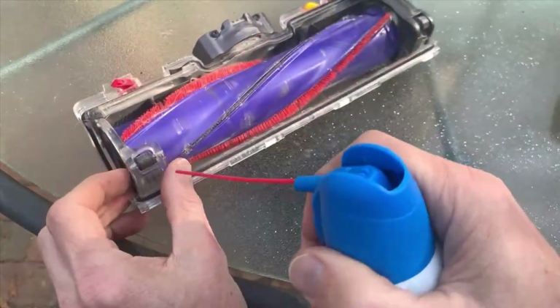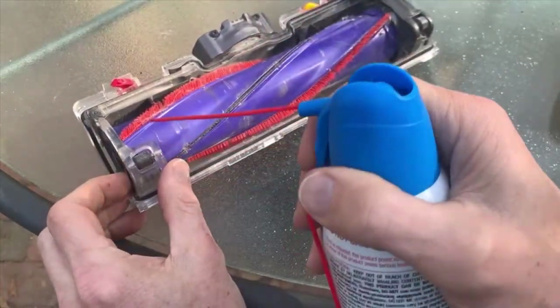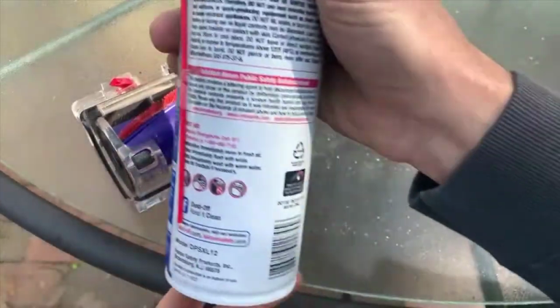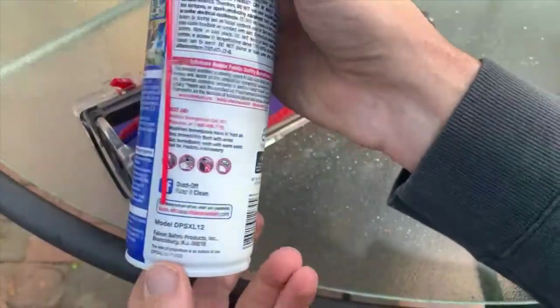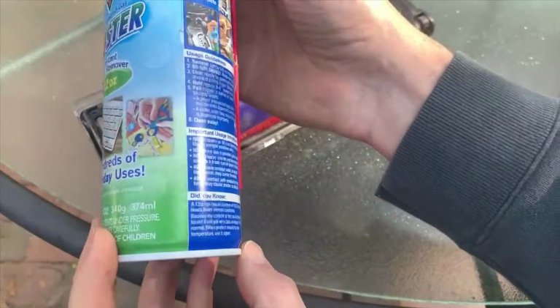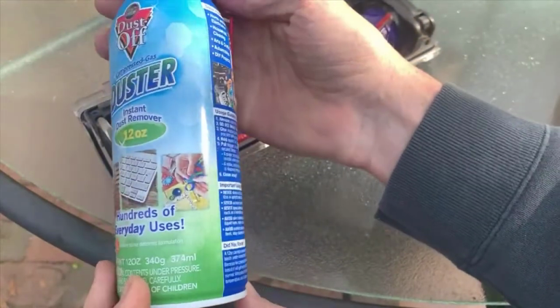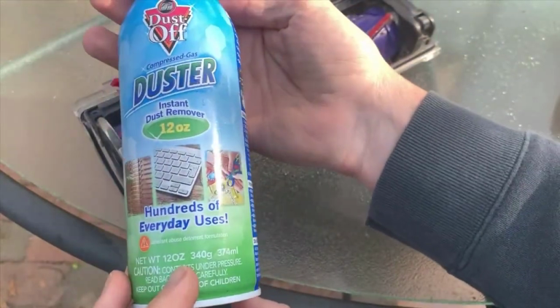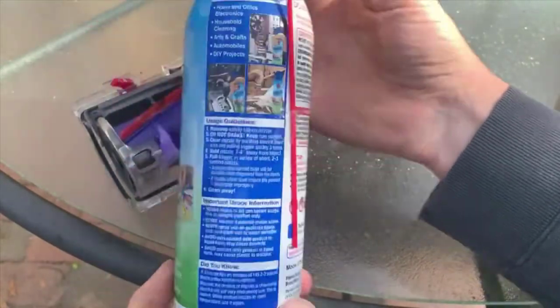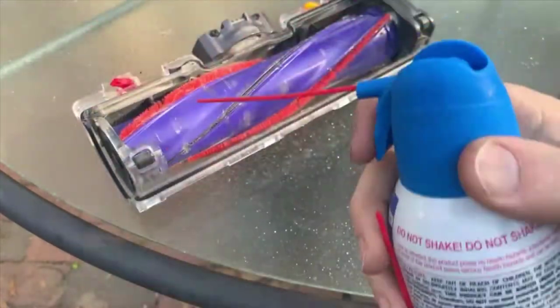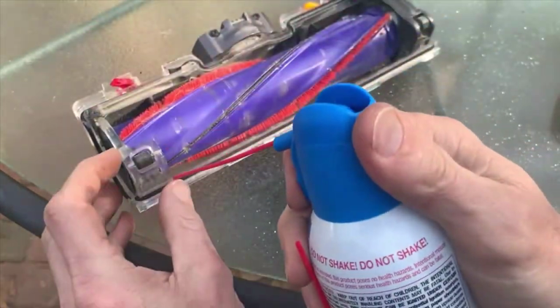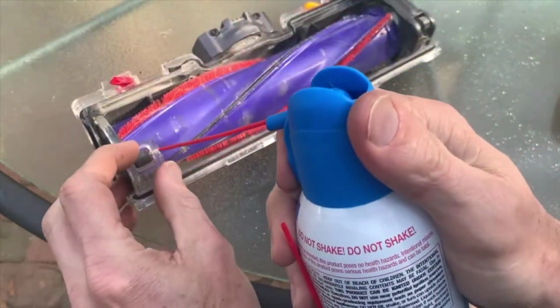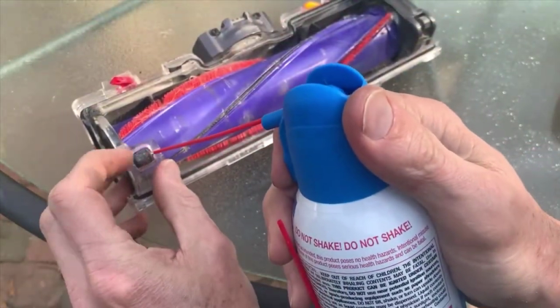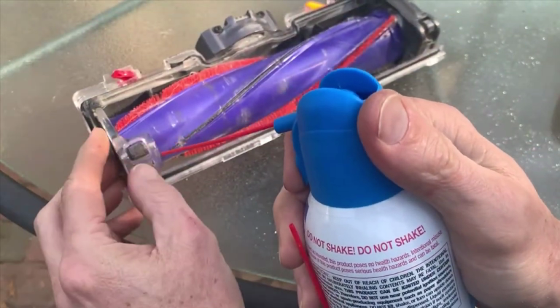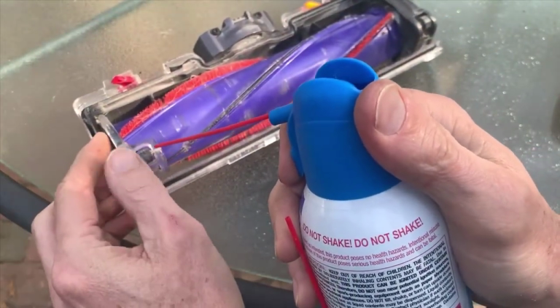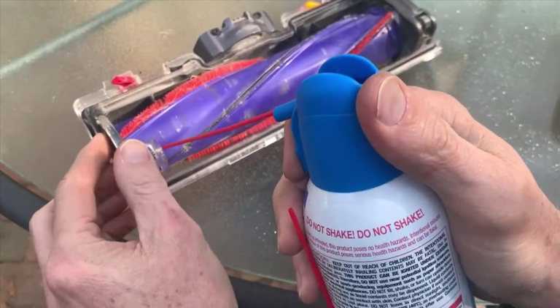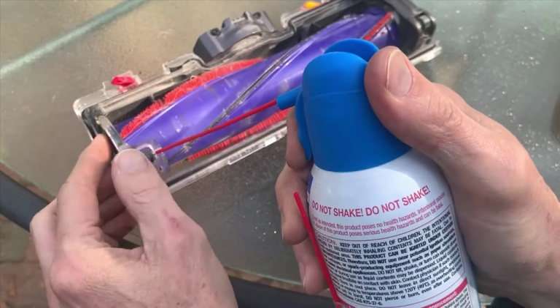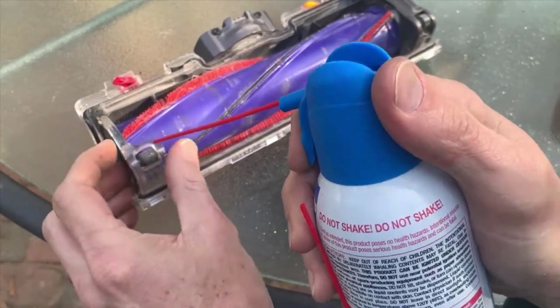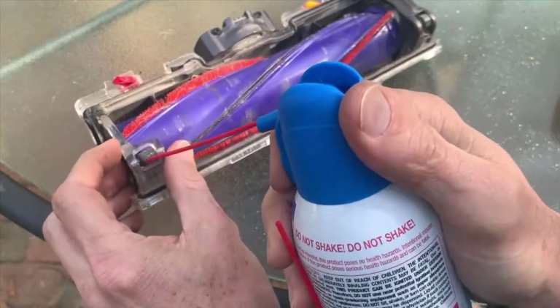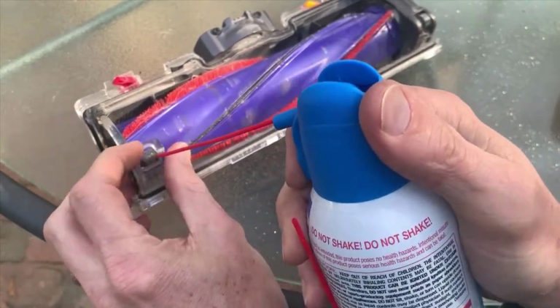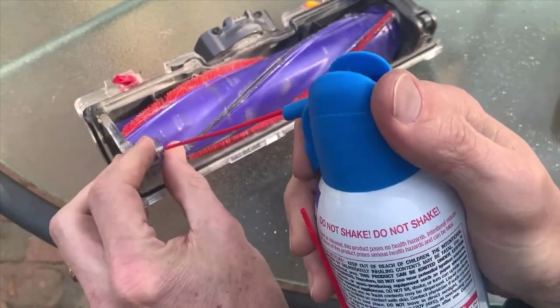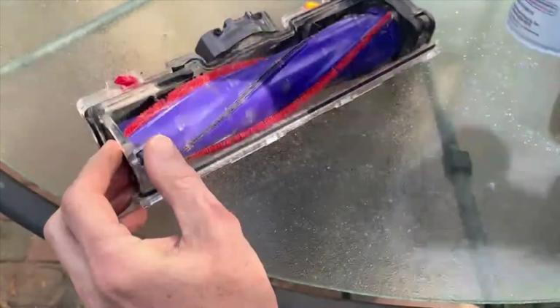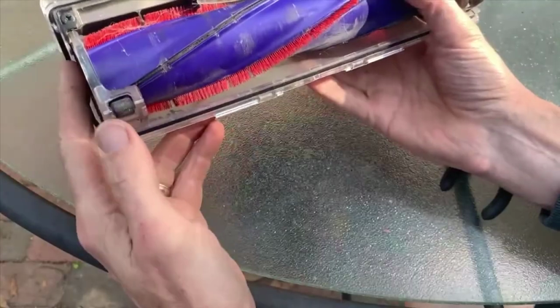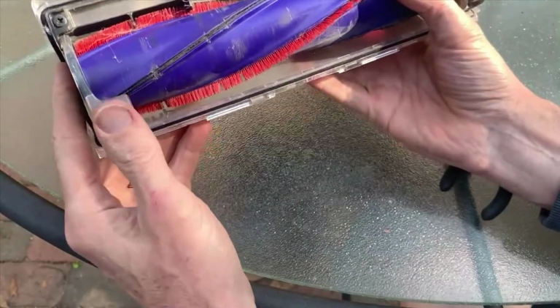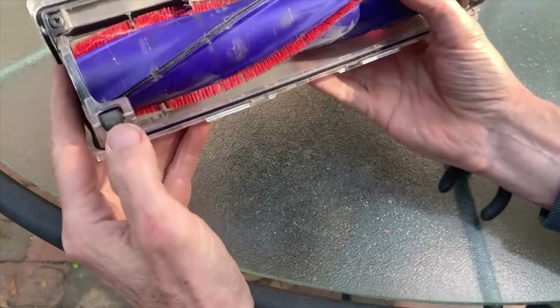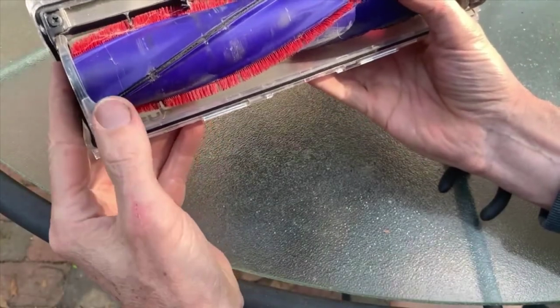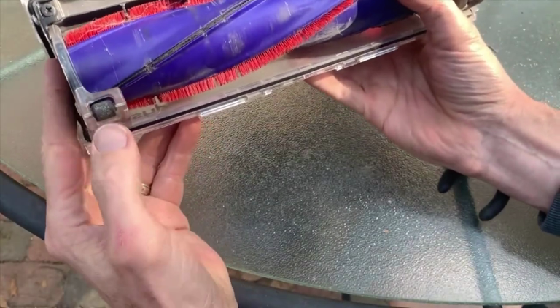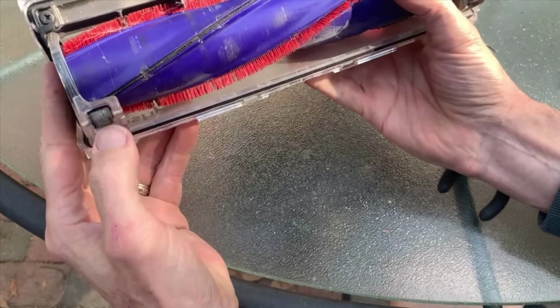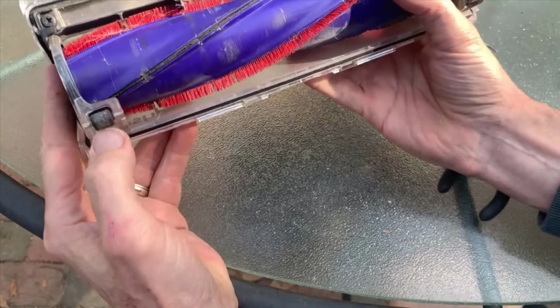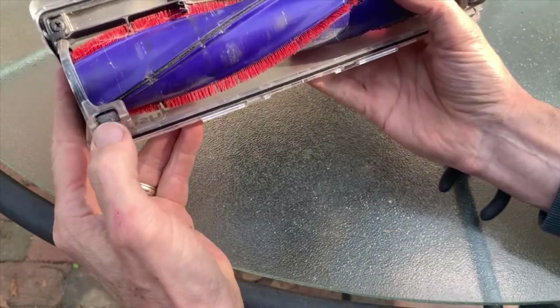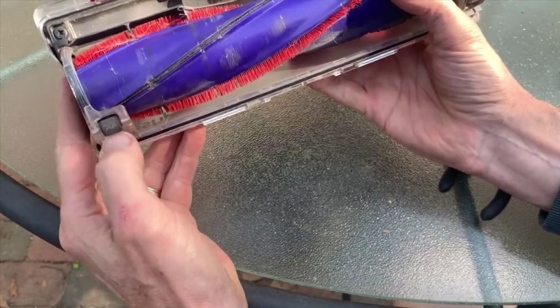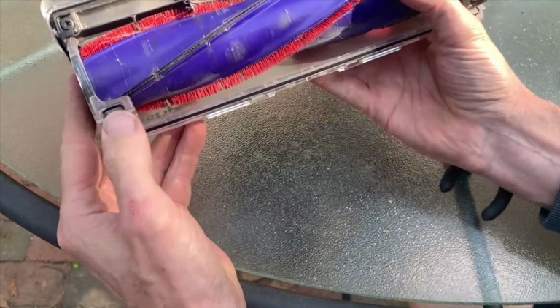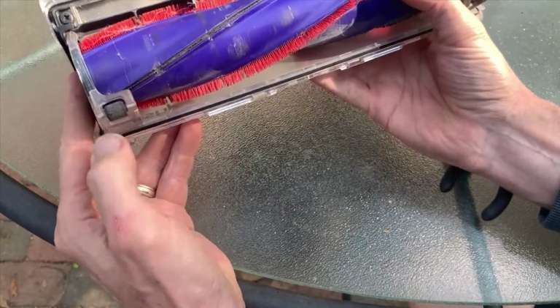So then I went and got some compressed air in a can, just to kind of finish up the job and clean up what's left. The wheel is turning a lot easier now than it did in the beginning.